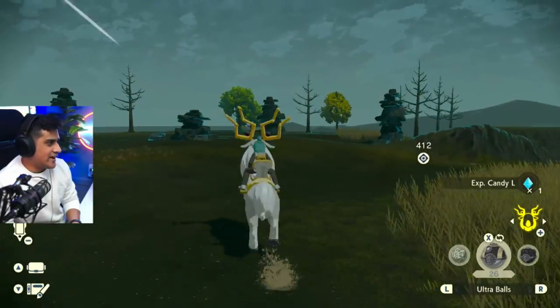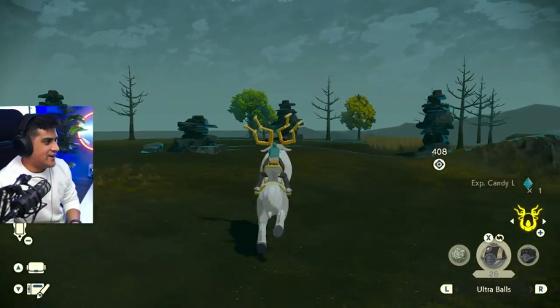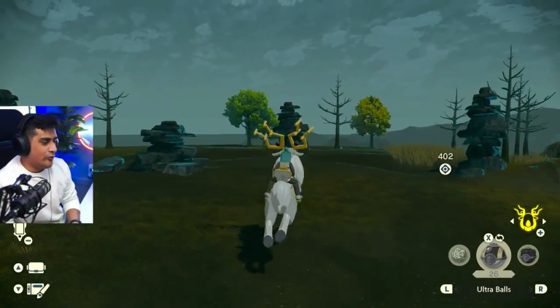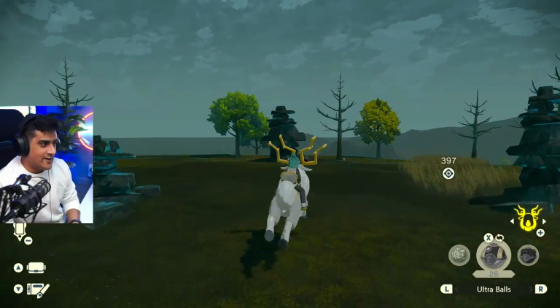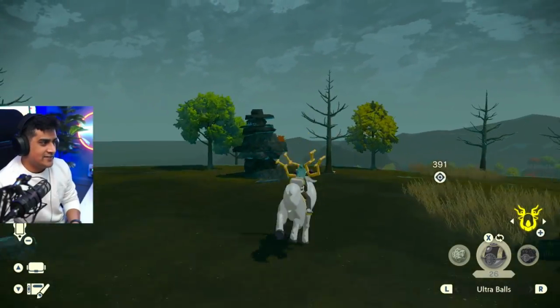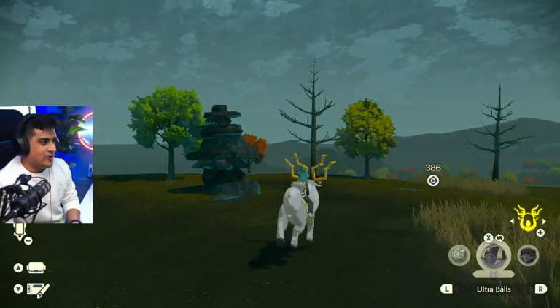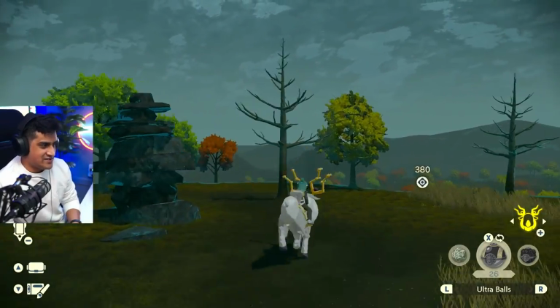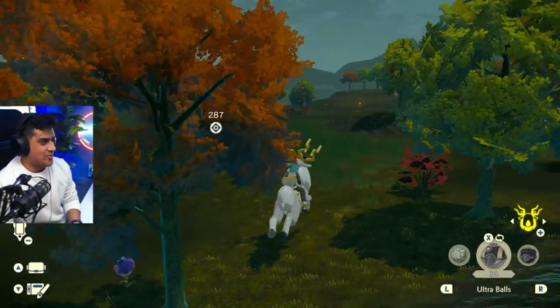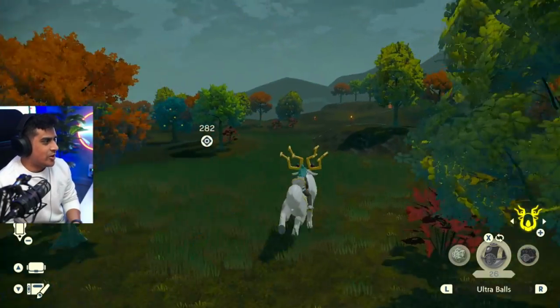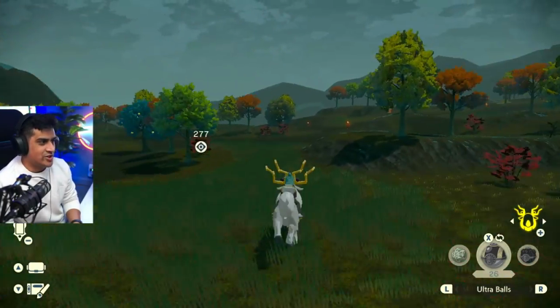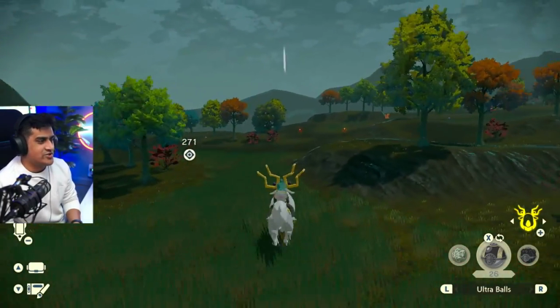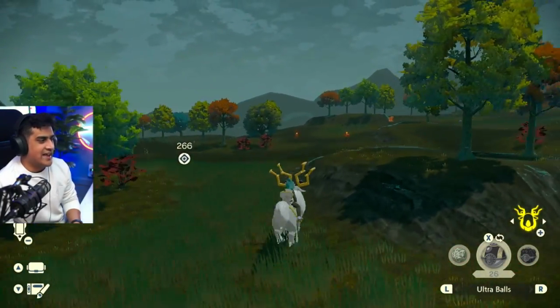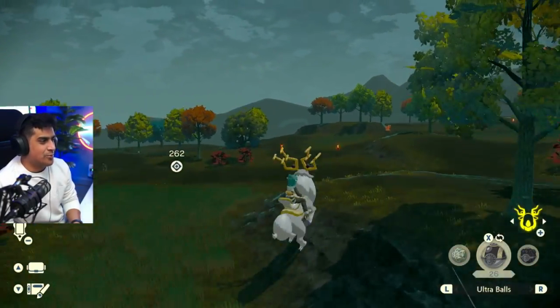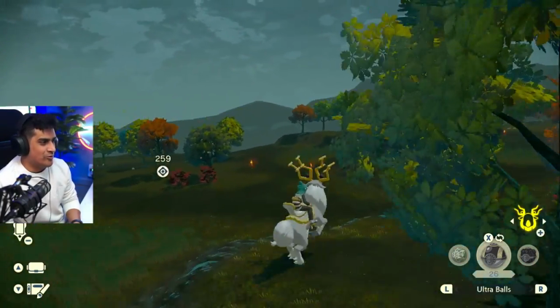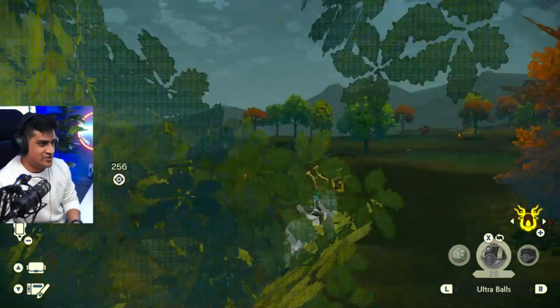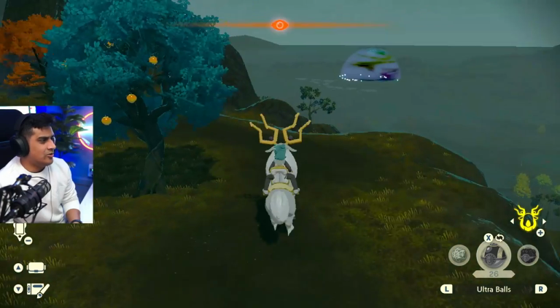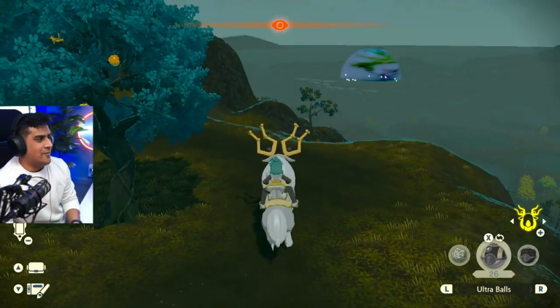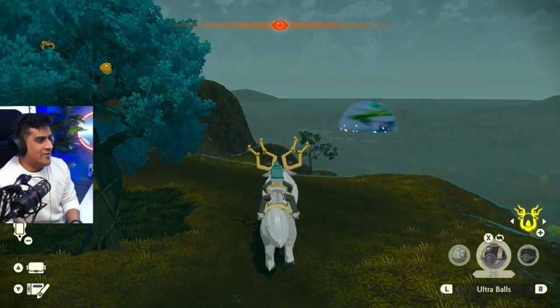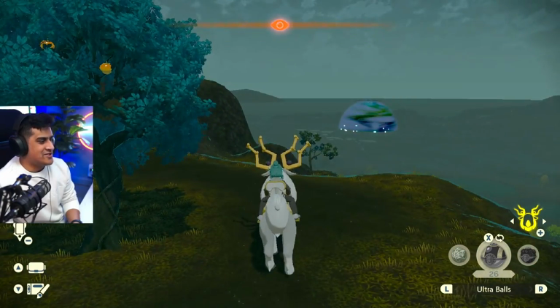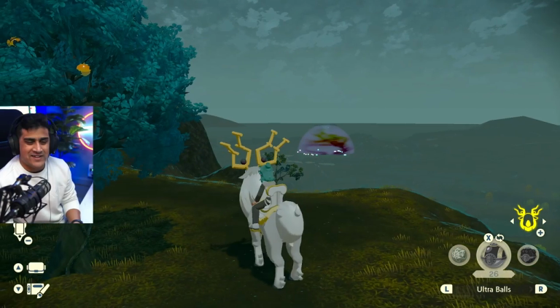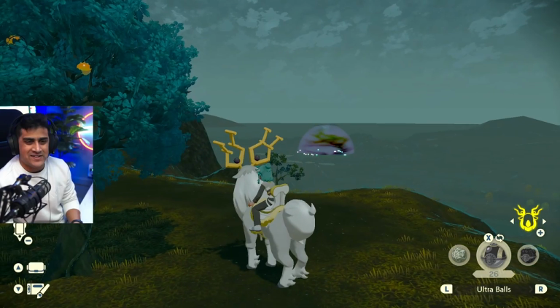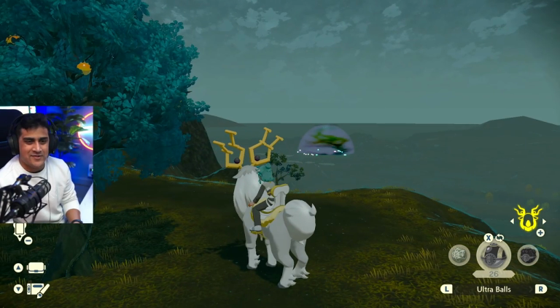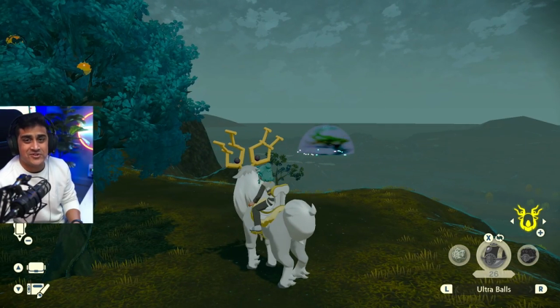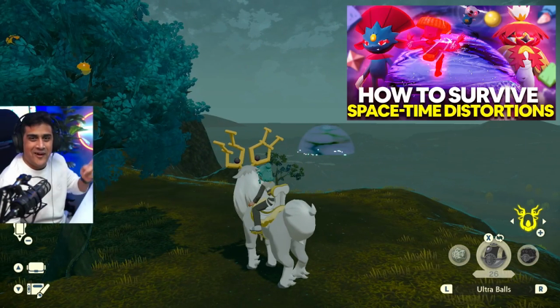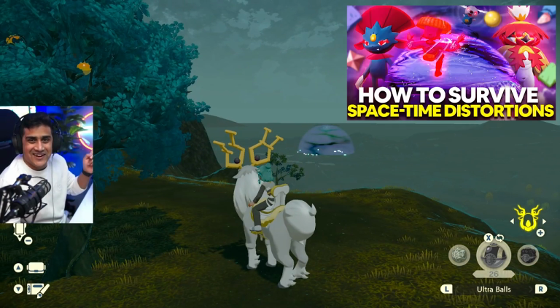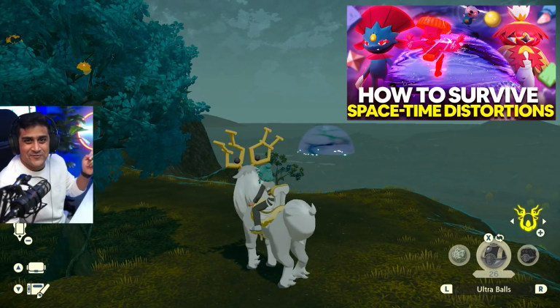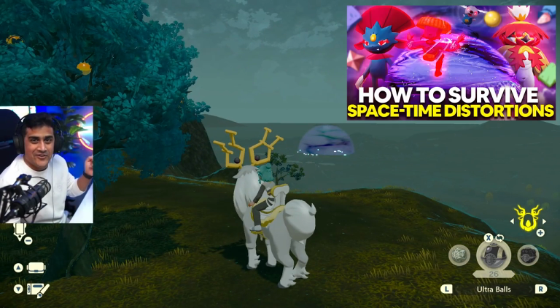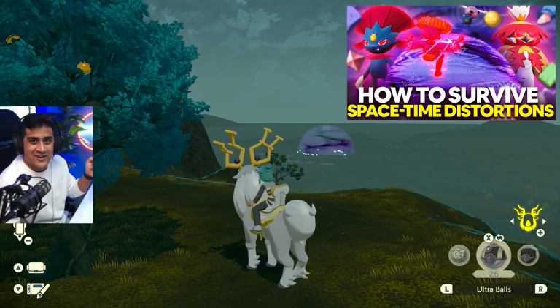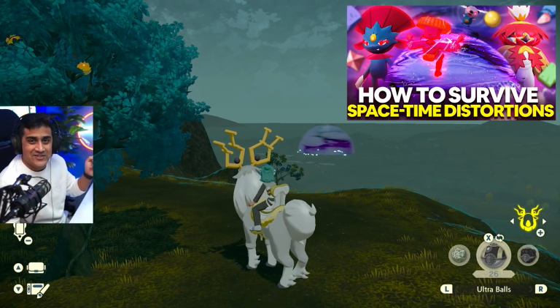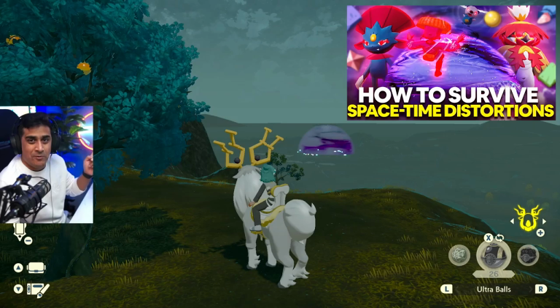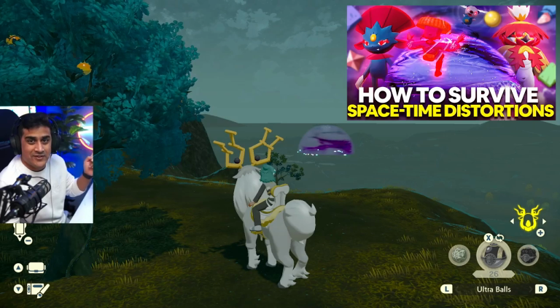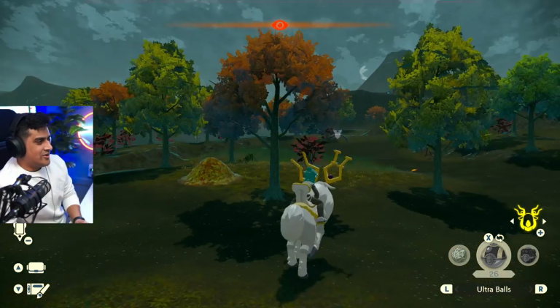We're going to head a little west and go to the Cloud Pool Ridge. On my way there, I just spotted a space-time distortion. Go ahead and check out this video on the screen here to see the cool Pokemon you can get. Here we are at the Cloud Pool Ridge.